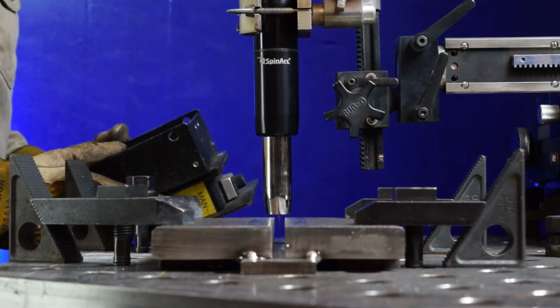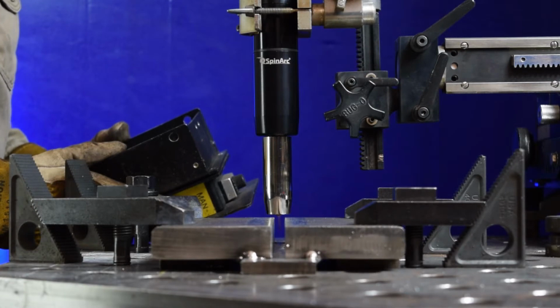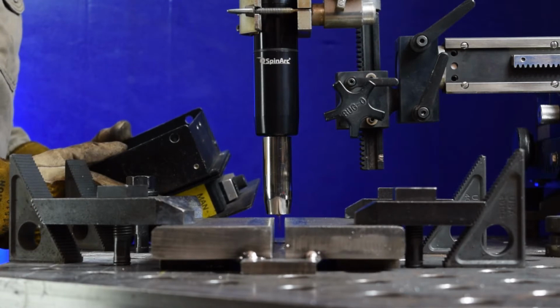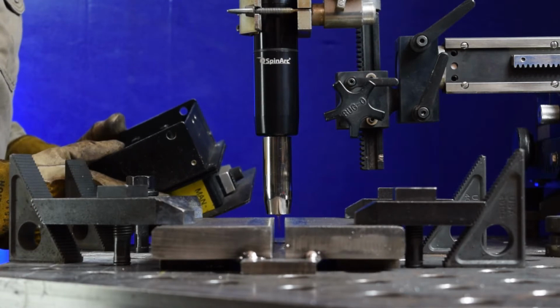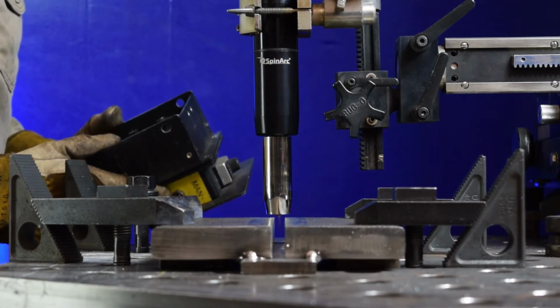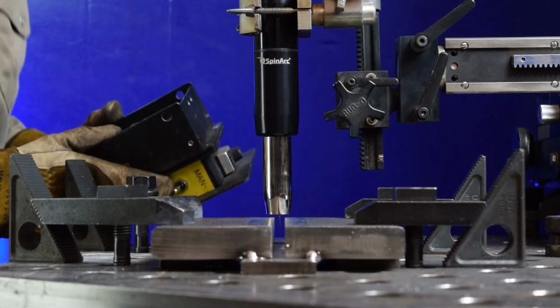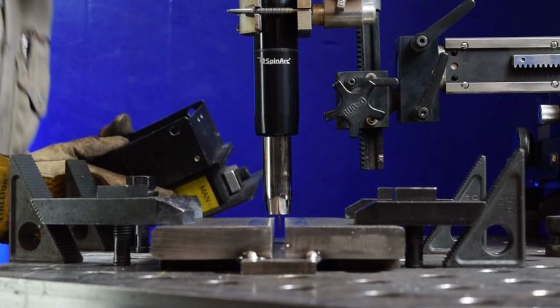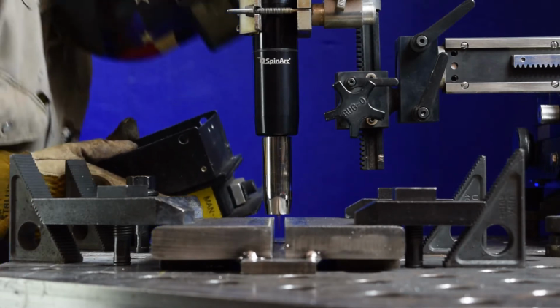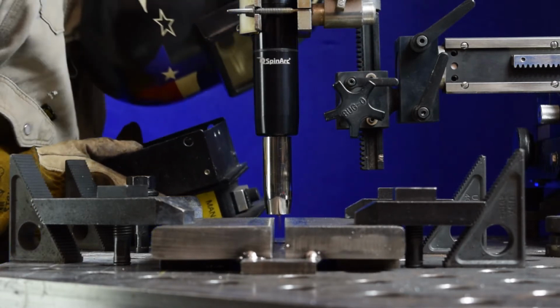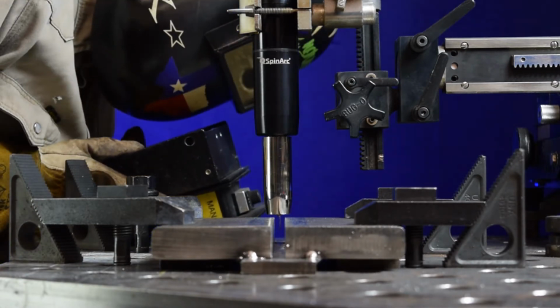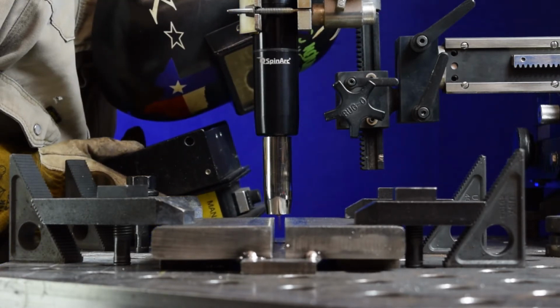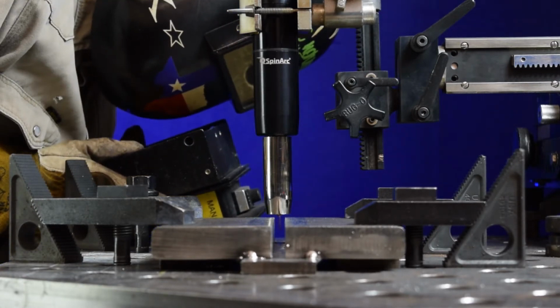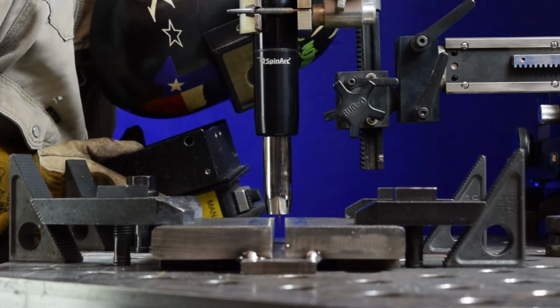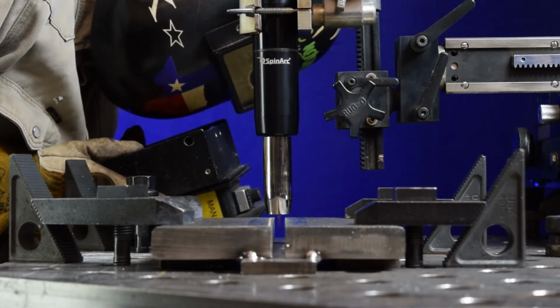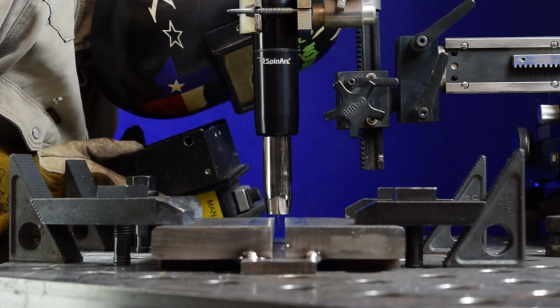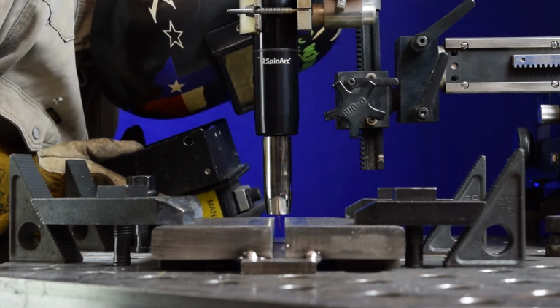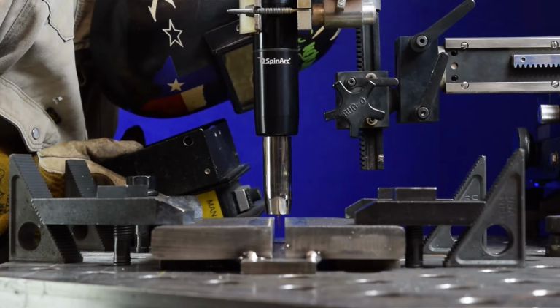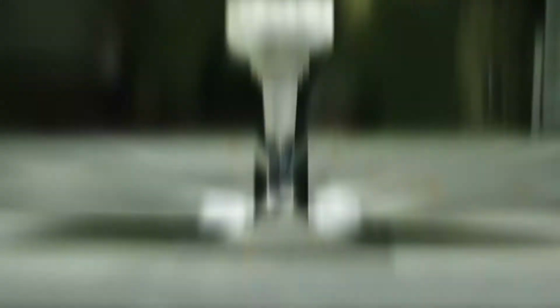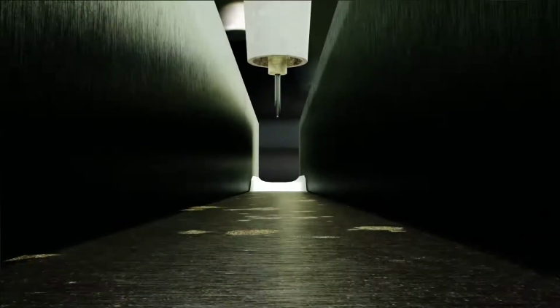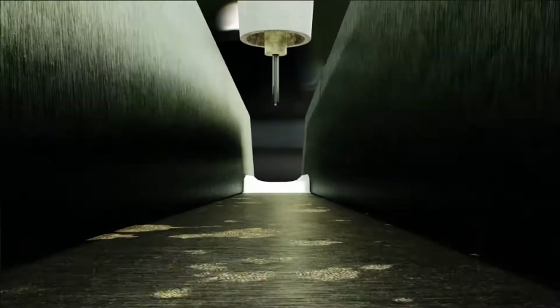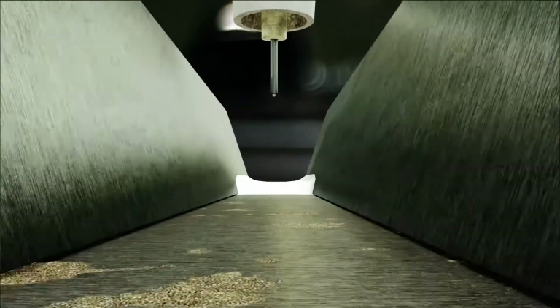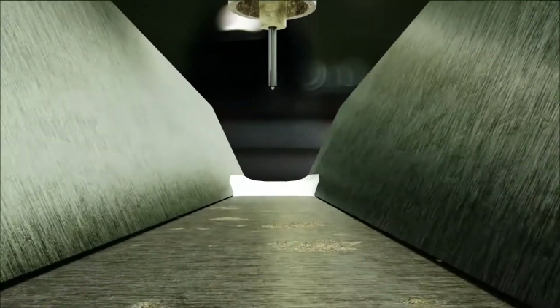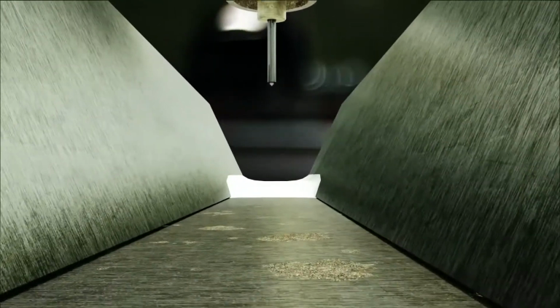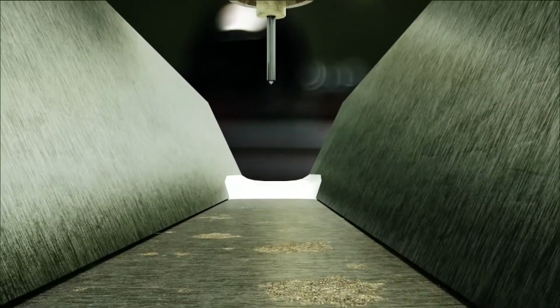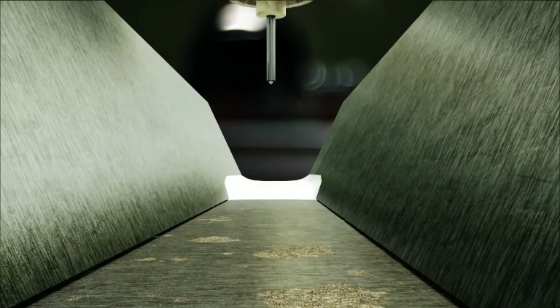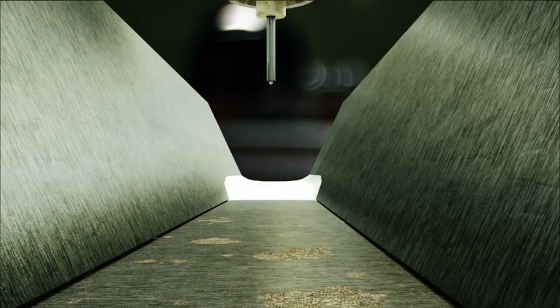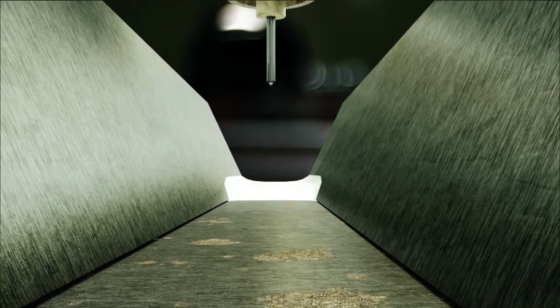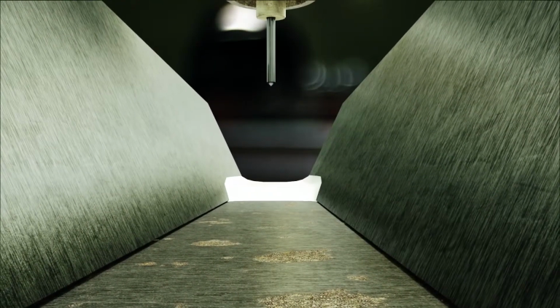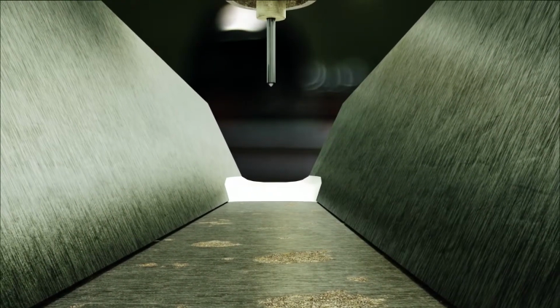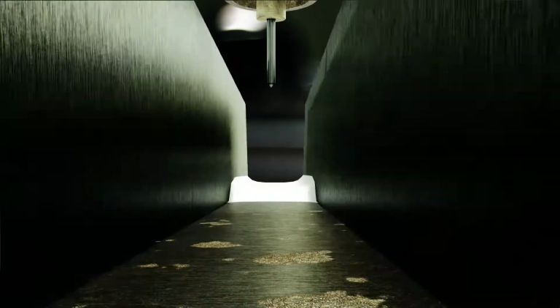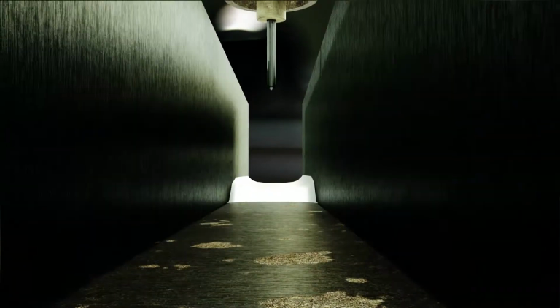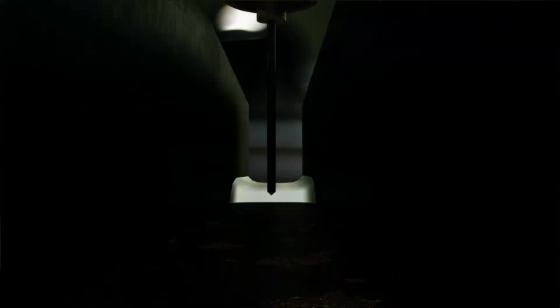Joint preparation can be drastically reduced, as a square-cut edge is sufficient for most welding applications. By minimizing beveling, weld stress and distortion are reduced.